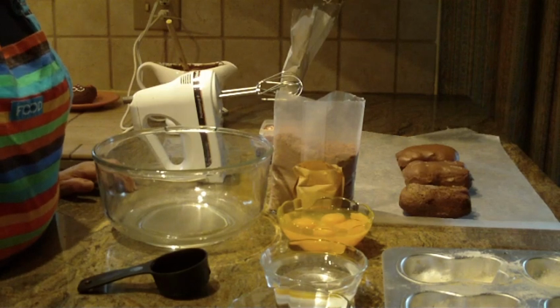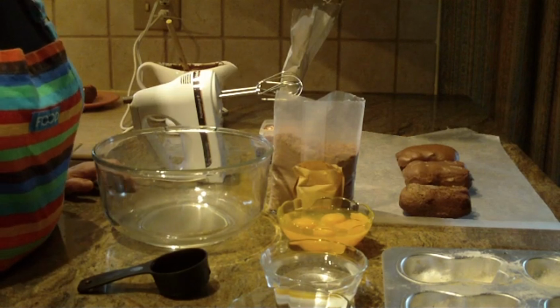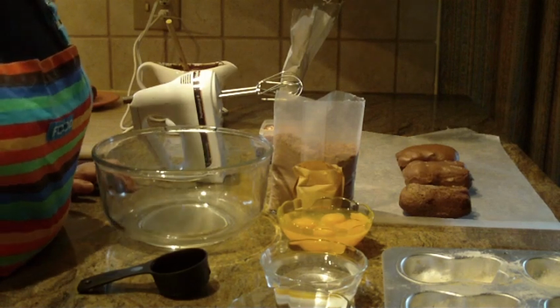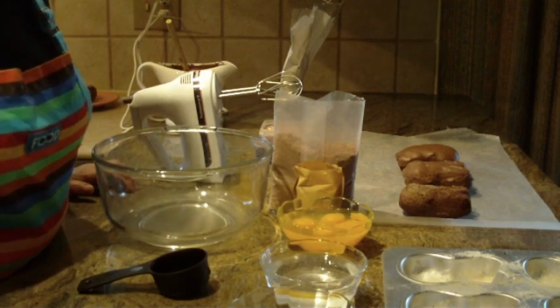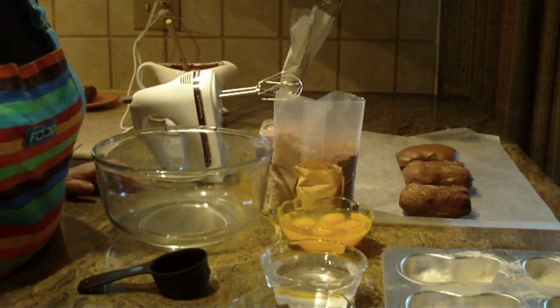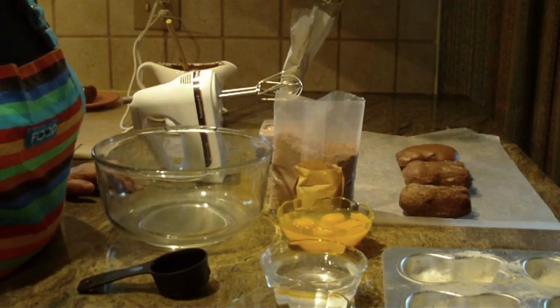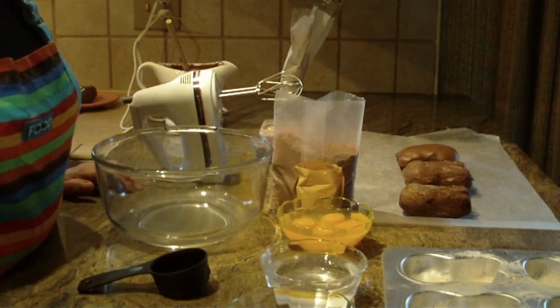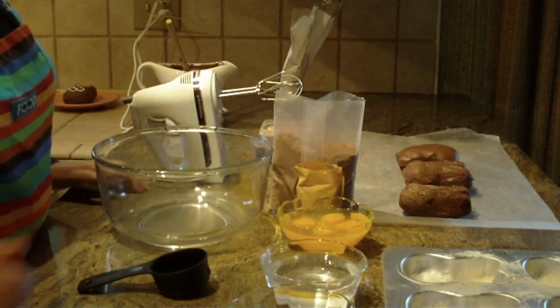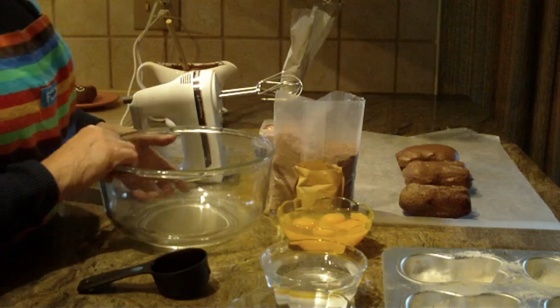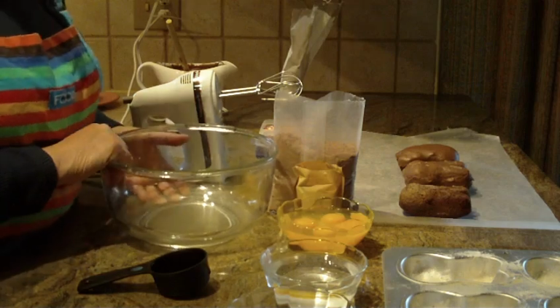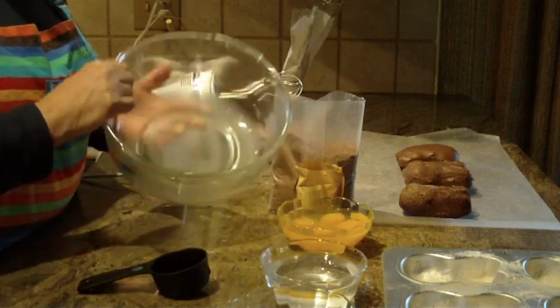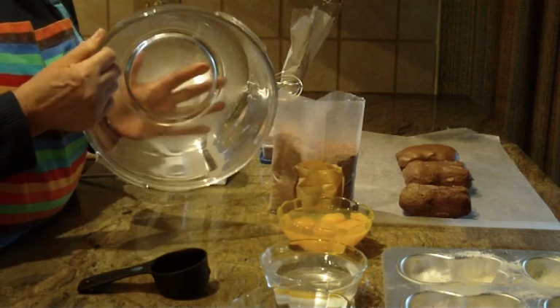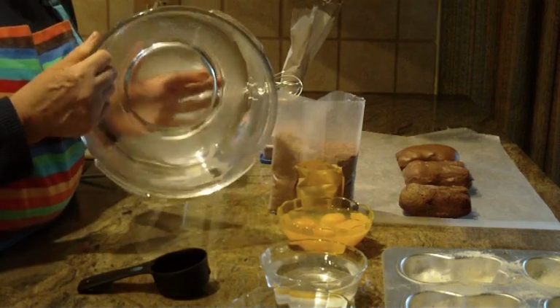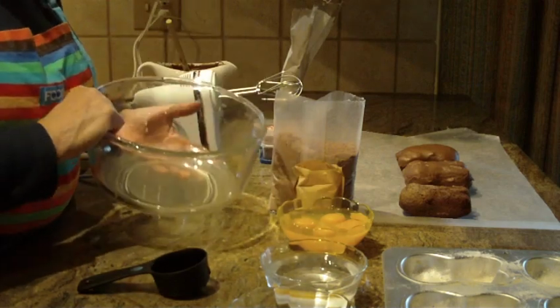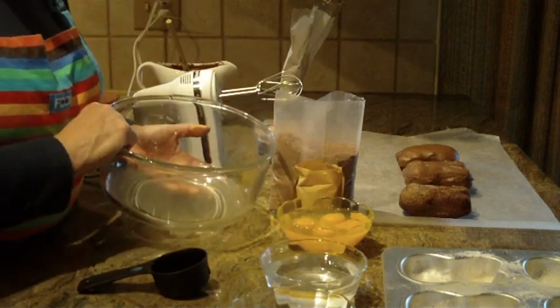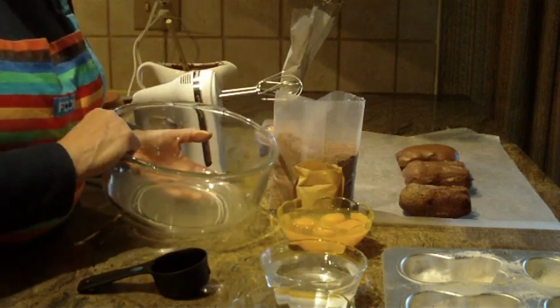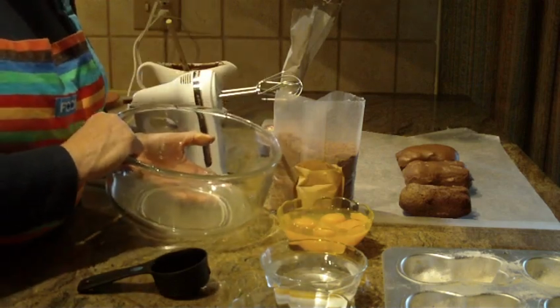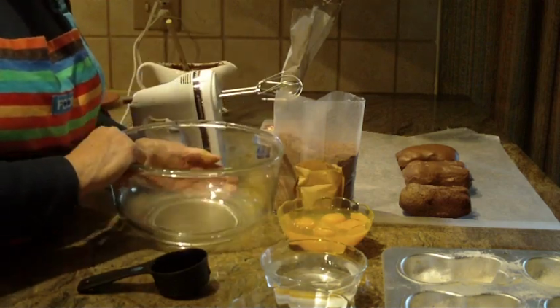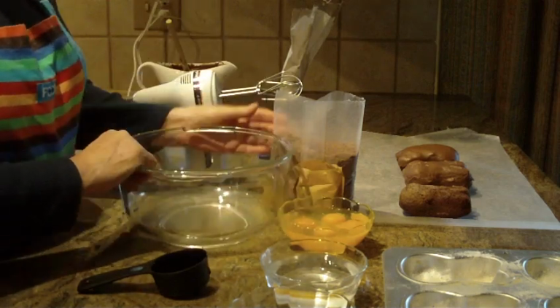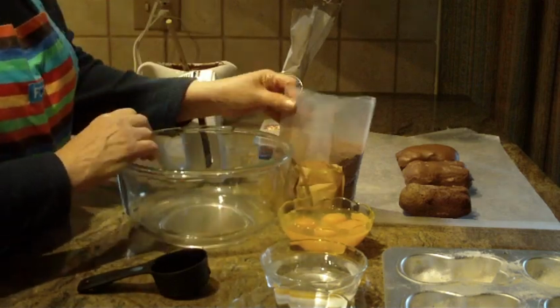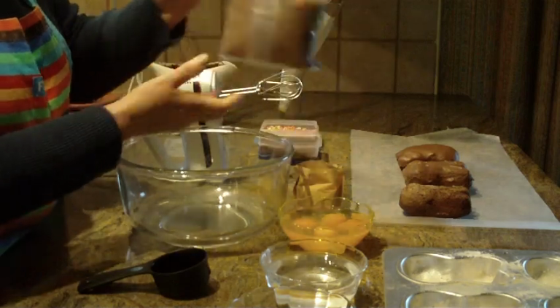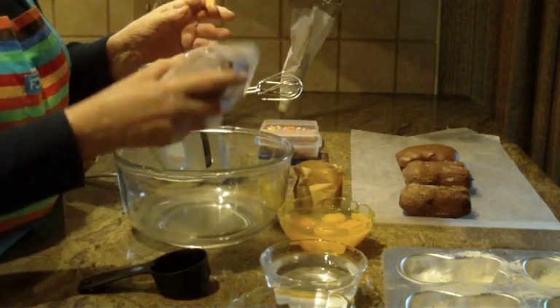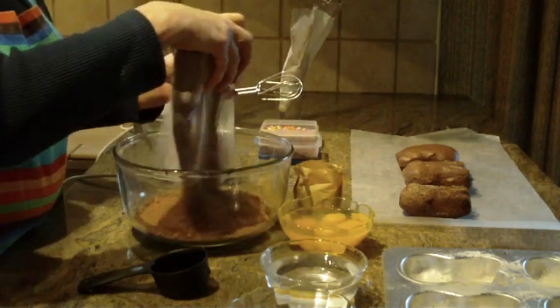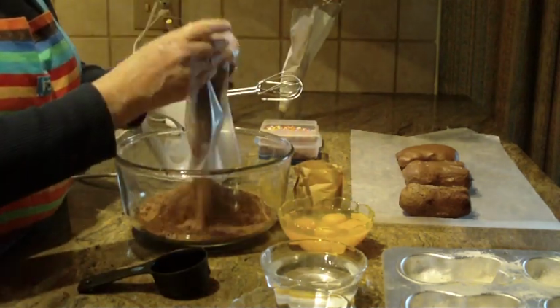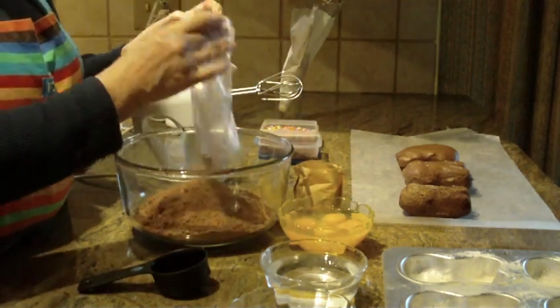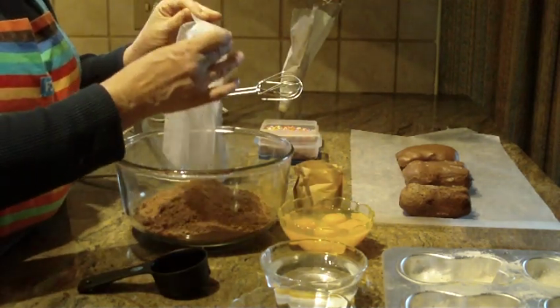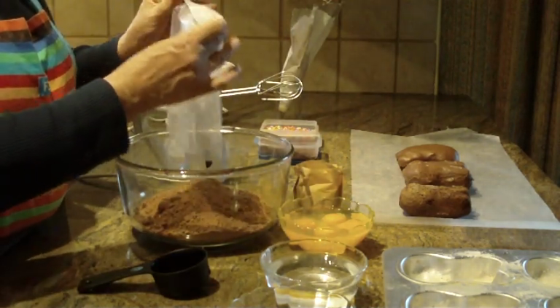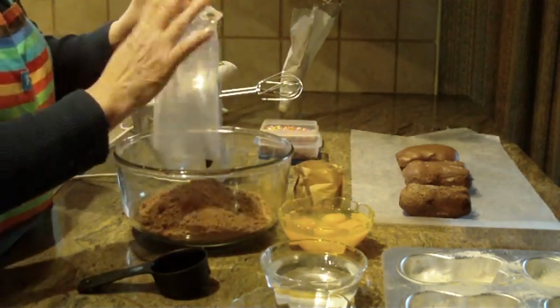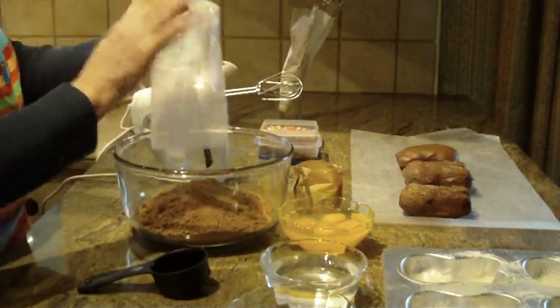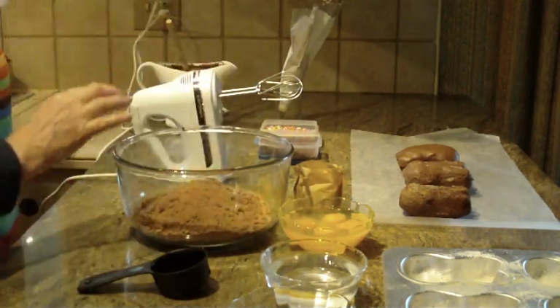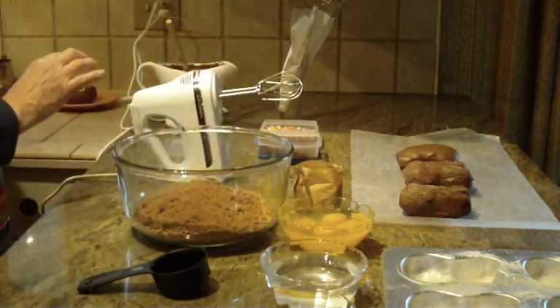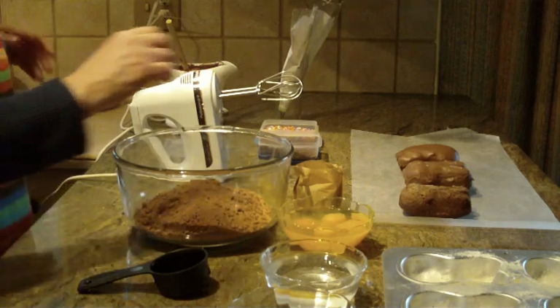We're going to make chocolate bunny cakes, so let's get started. This is a really quick recipe because you're going to use a box cake. We're going to use devil's food today, but of course you could use whatever flavor that you want.